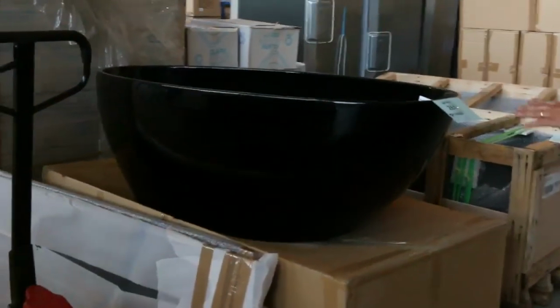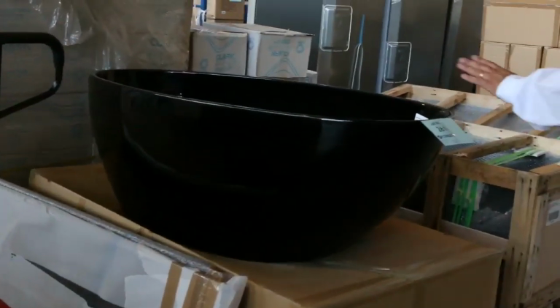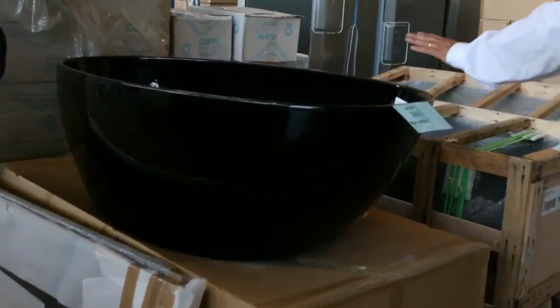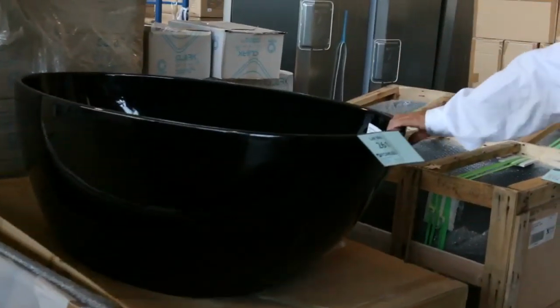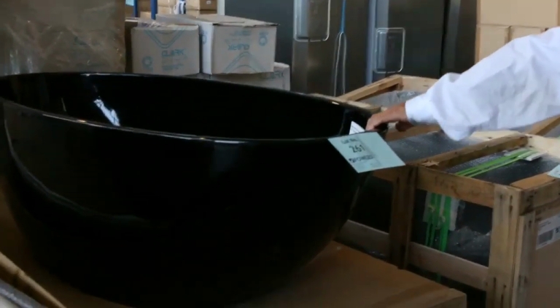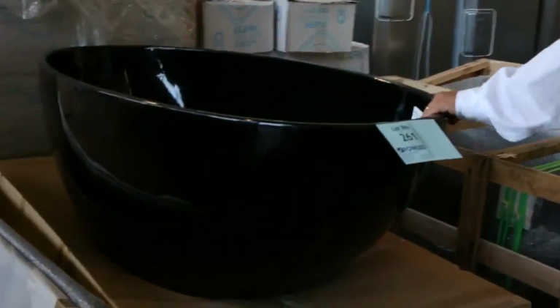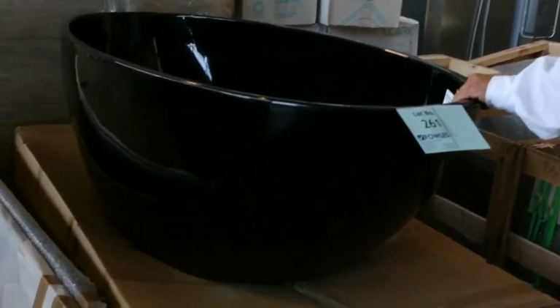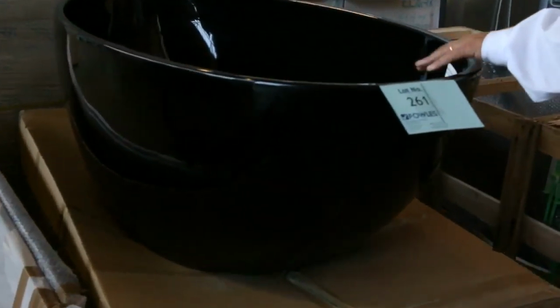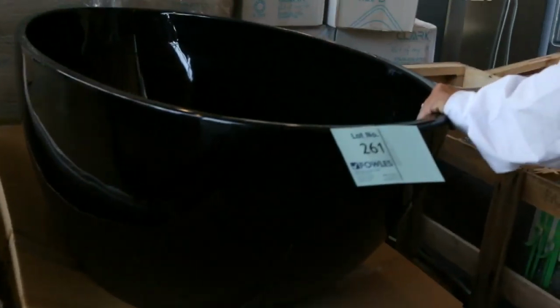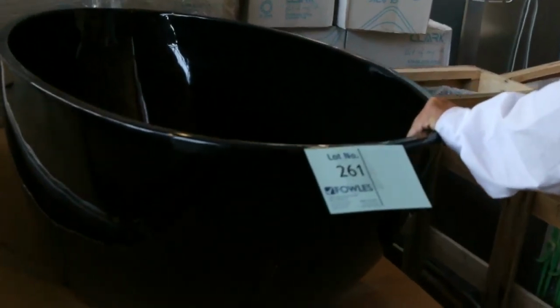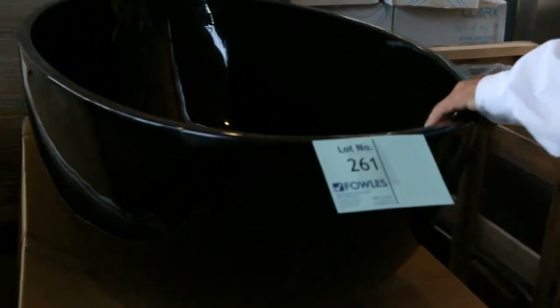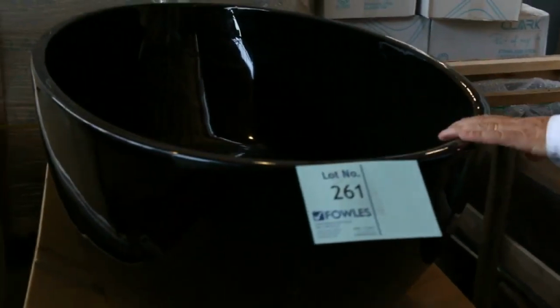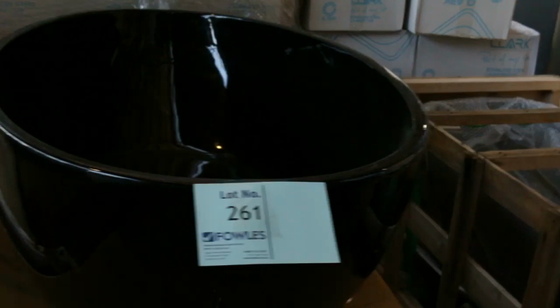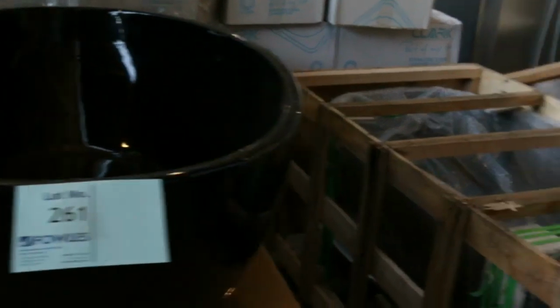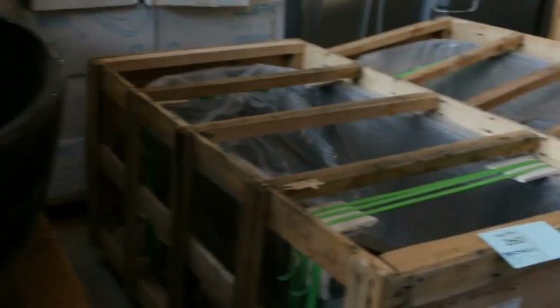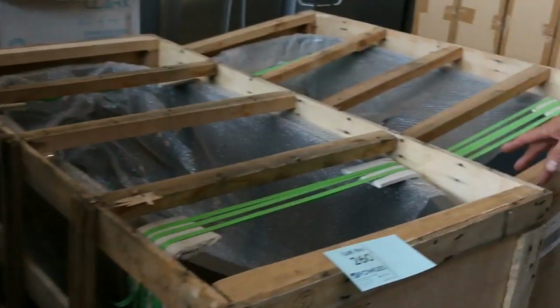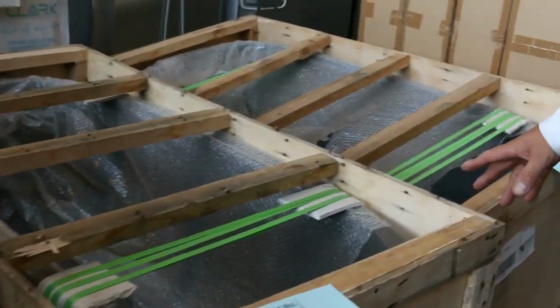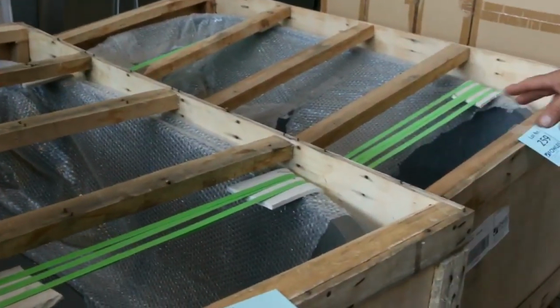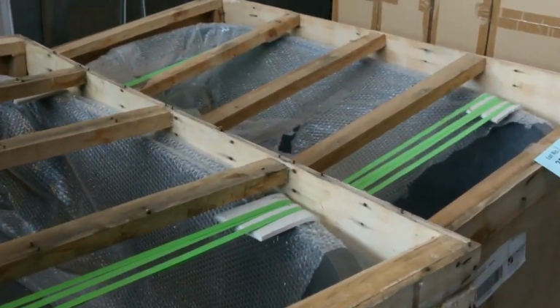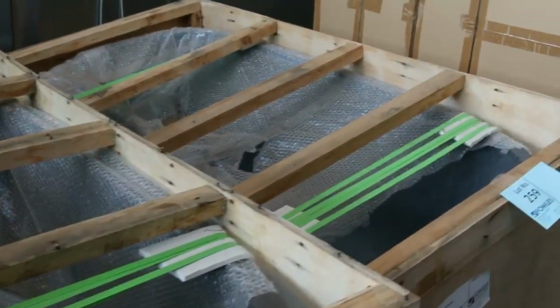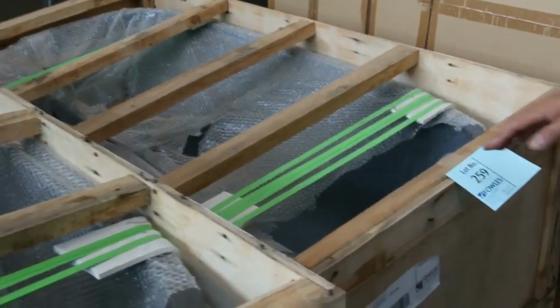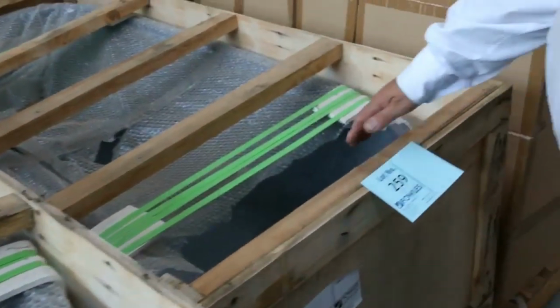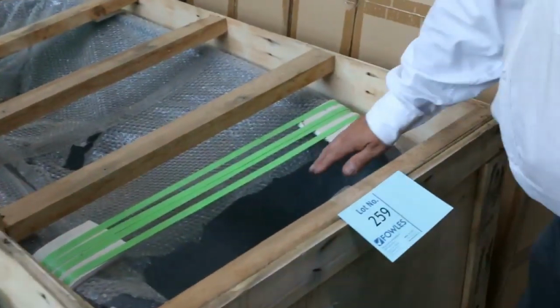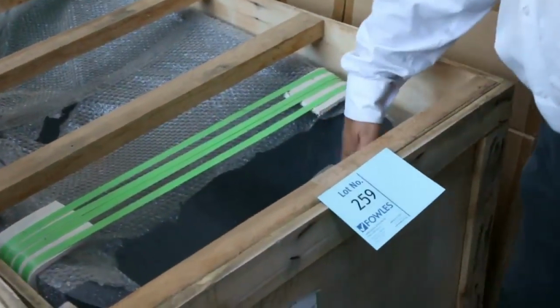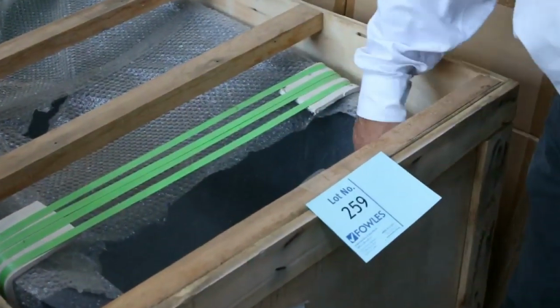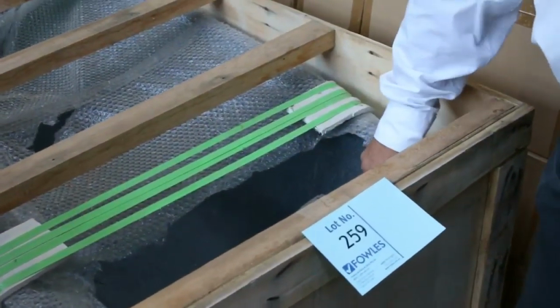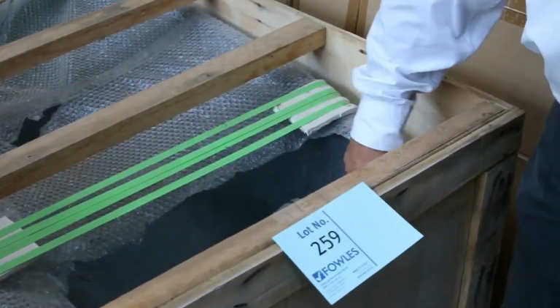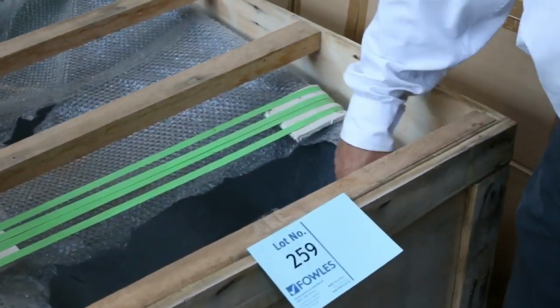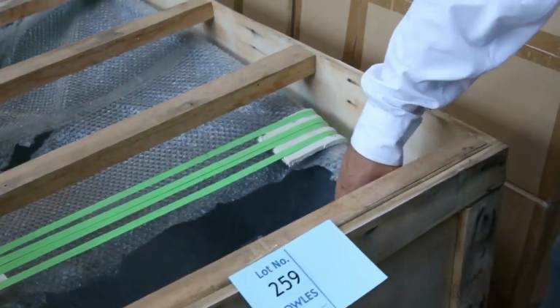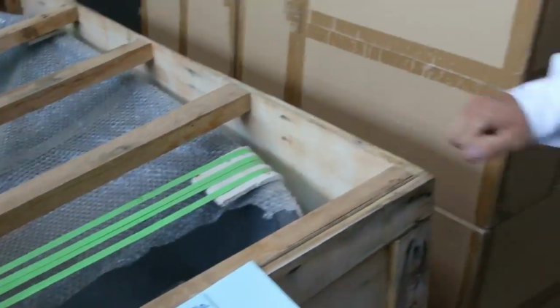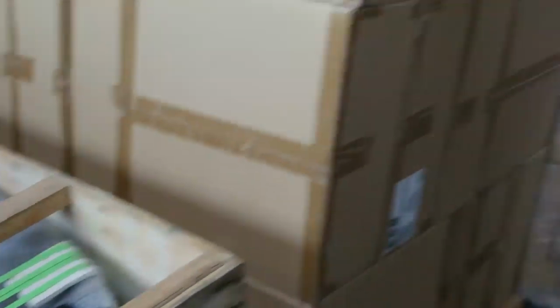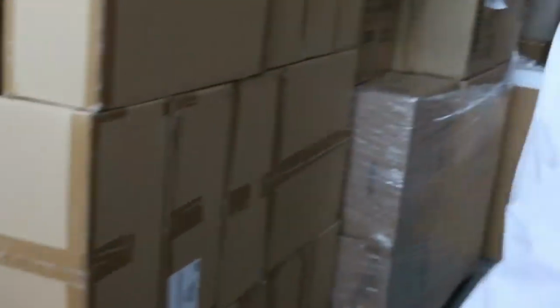Still got the gloss bath there. We've got some stone baths — the Toronto Stone — they're really solid, good heavy bathtubs.